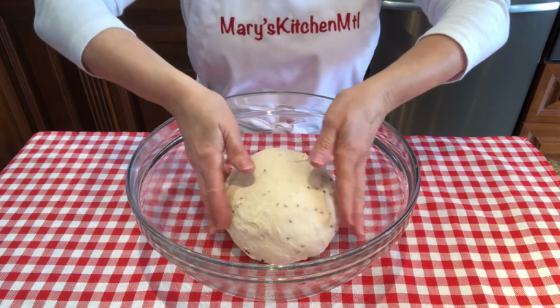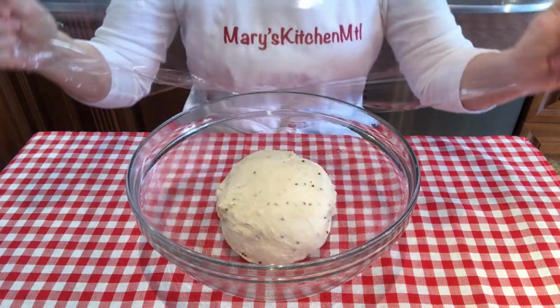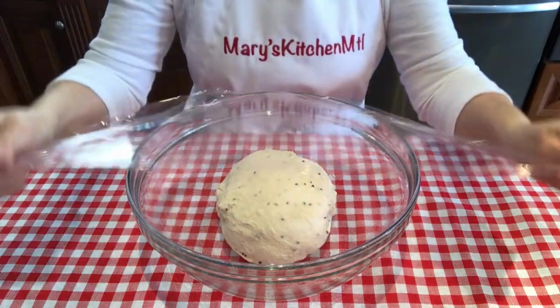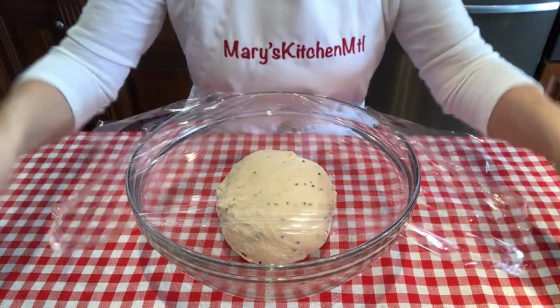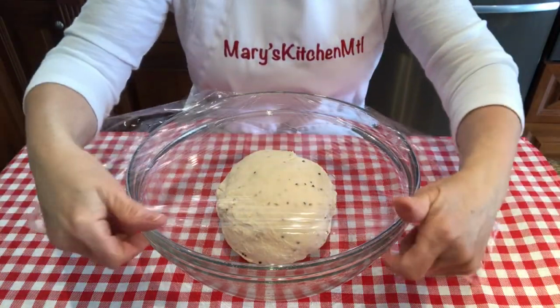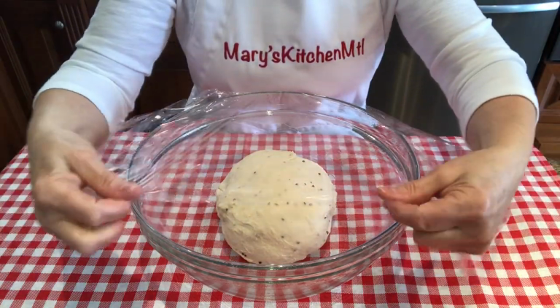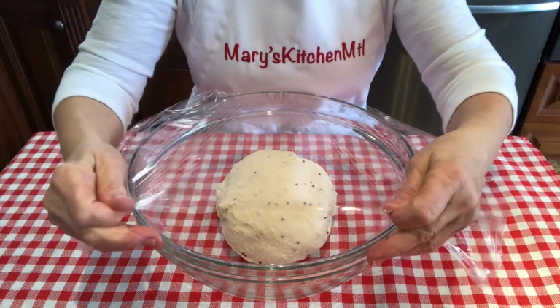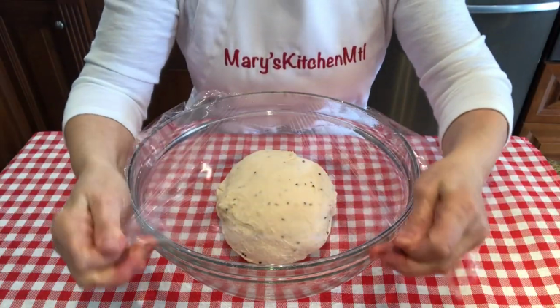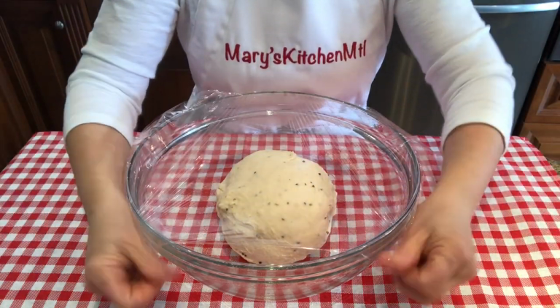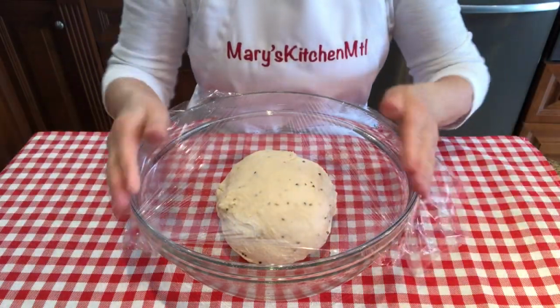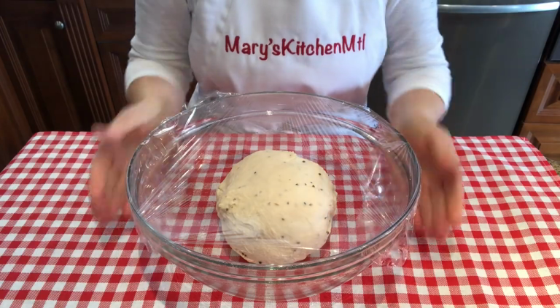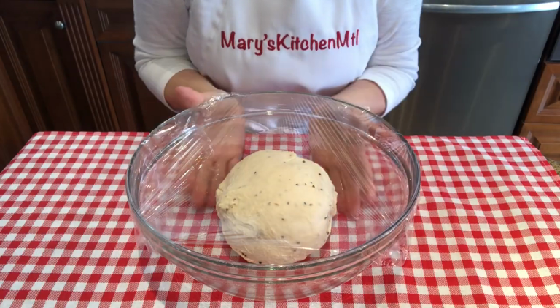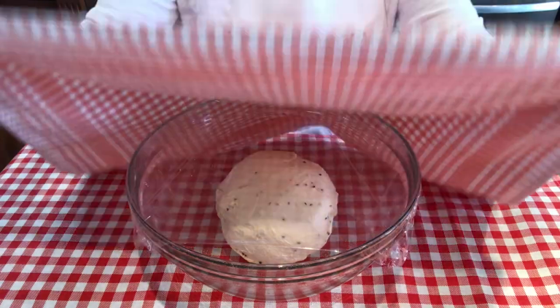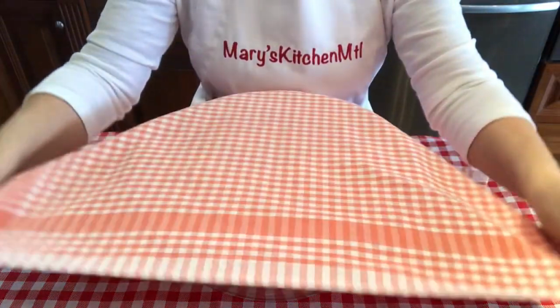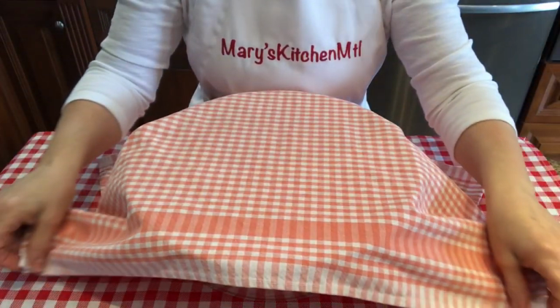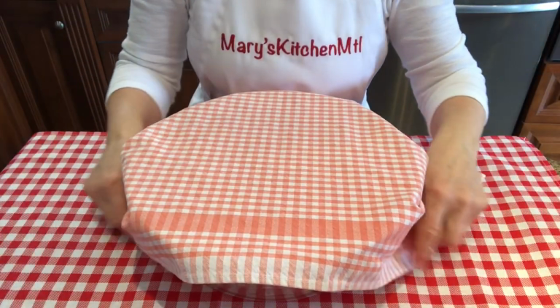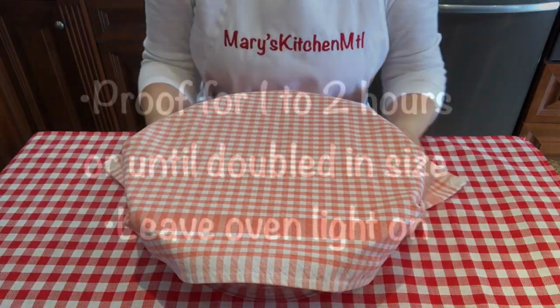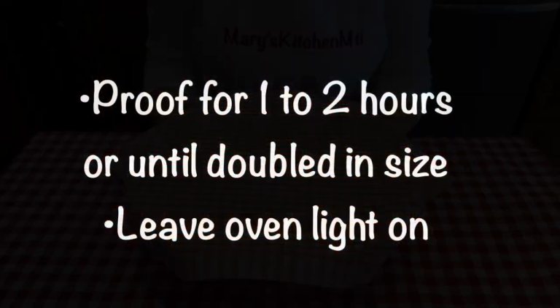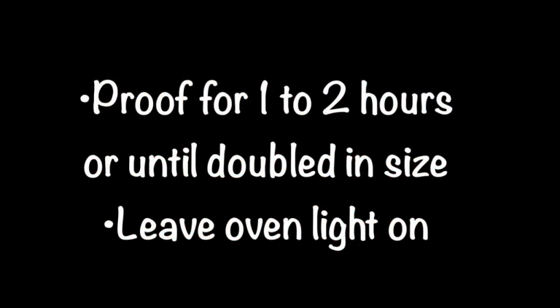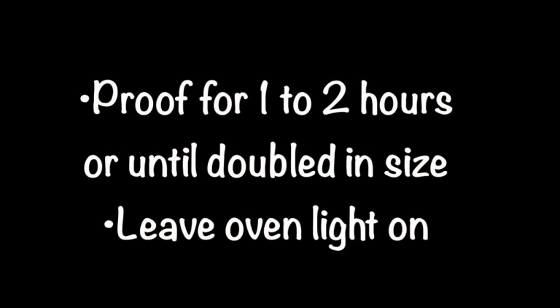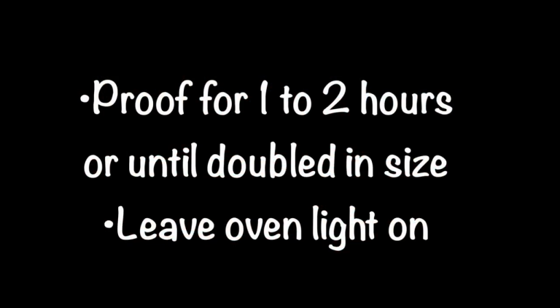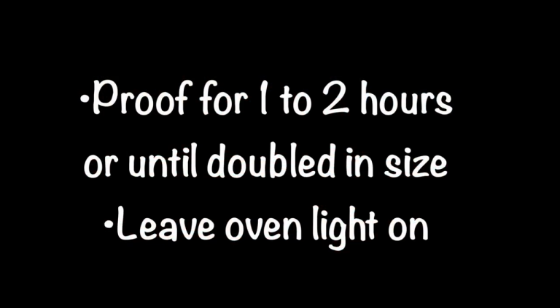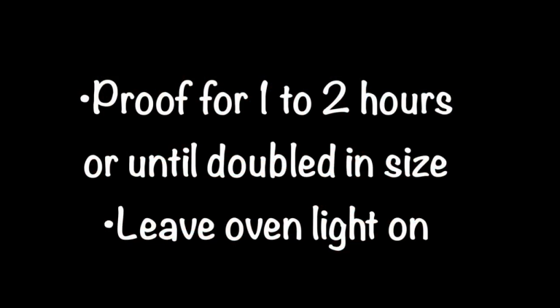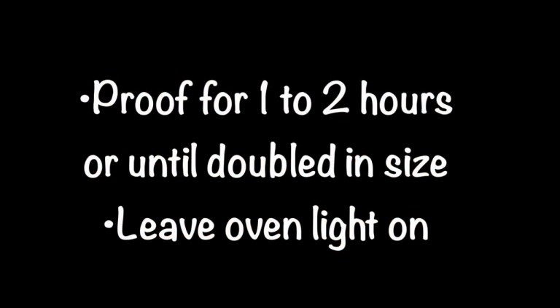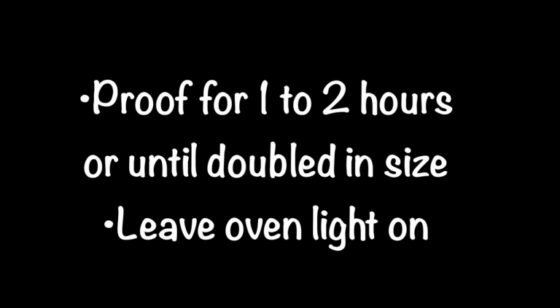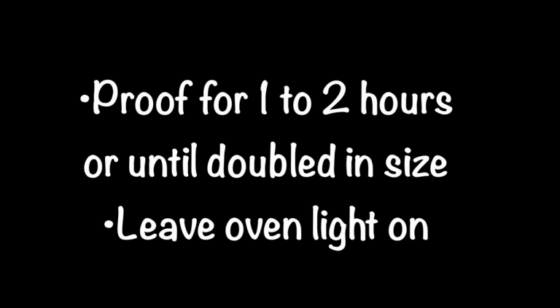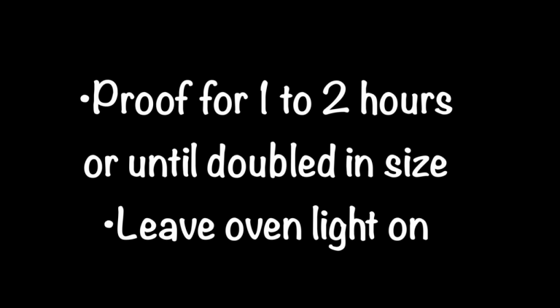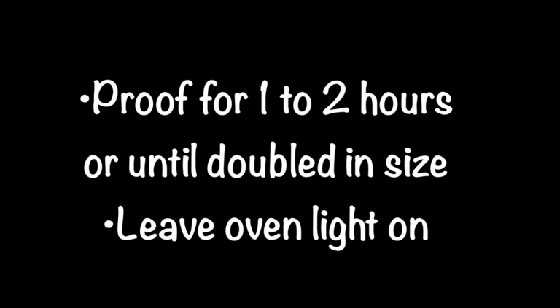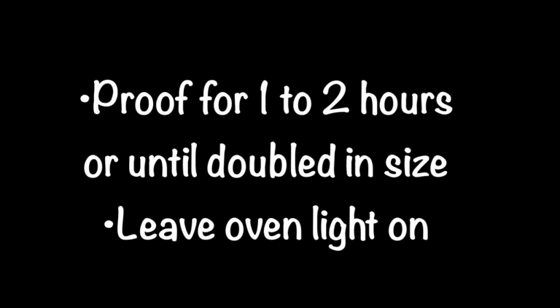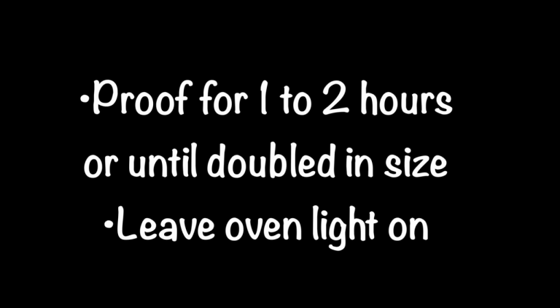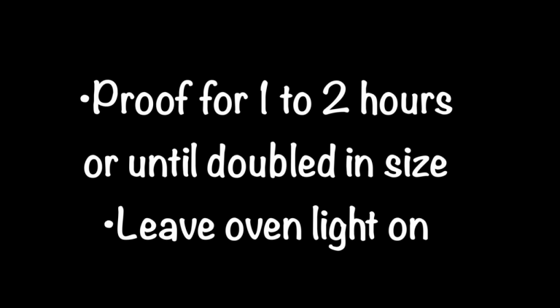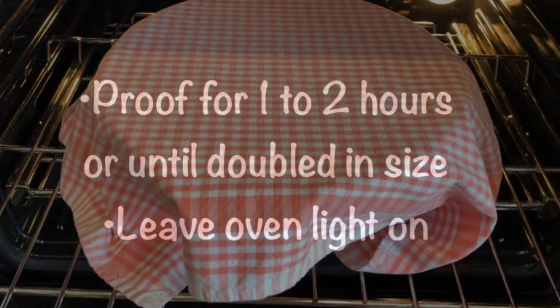Cover with plastic wrap and a kitchen towel. Proof for one to two hours or until doubled in size. Leave the oven light on for added warmth.